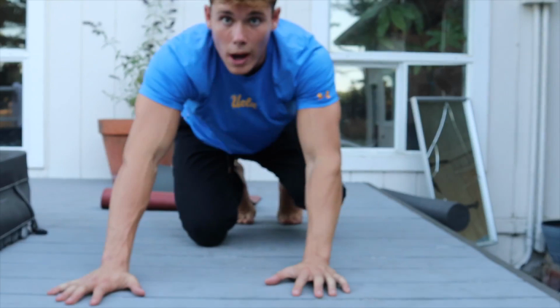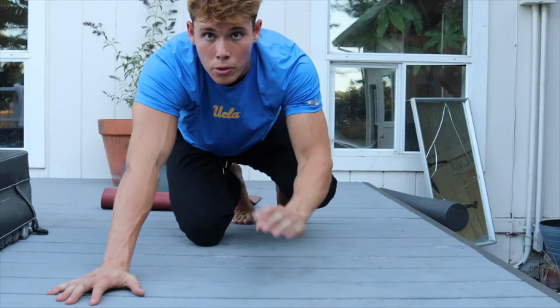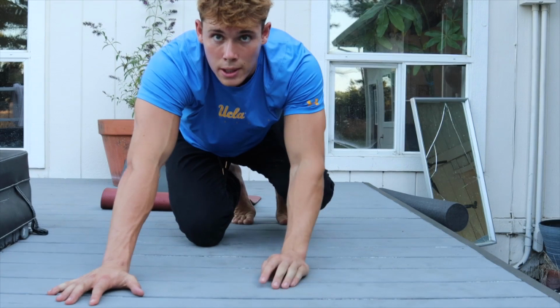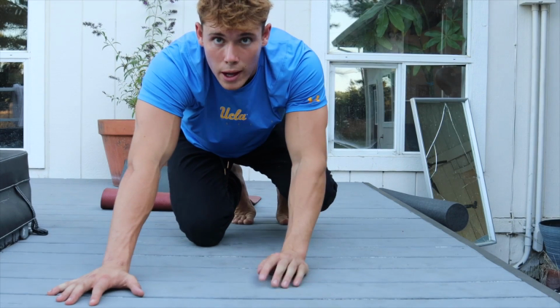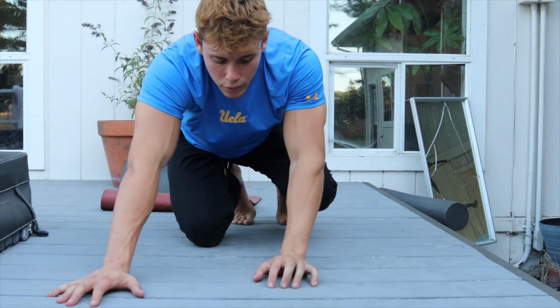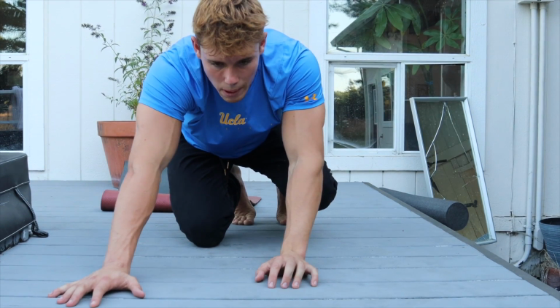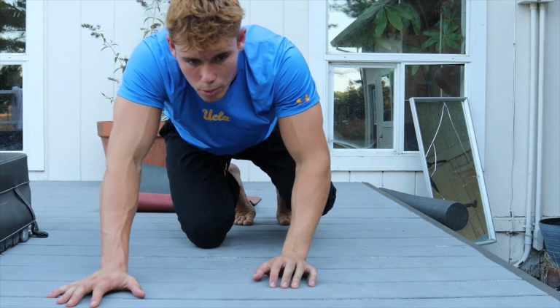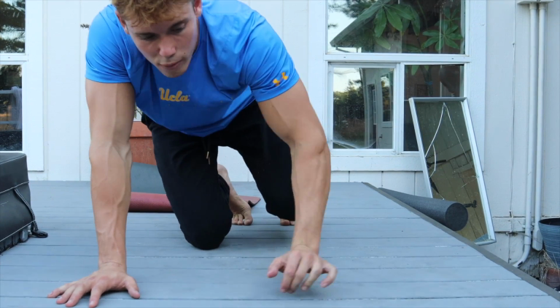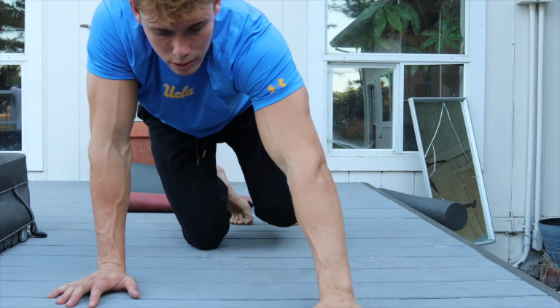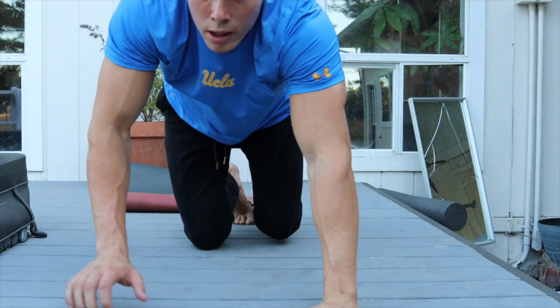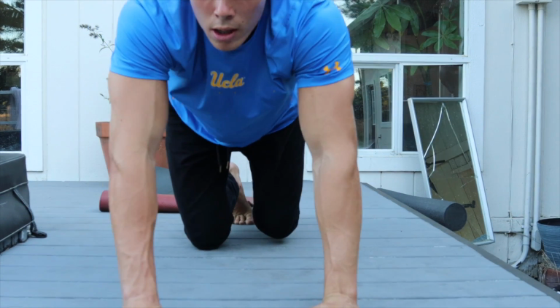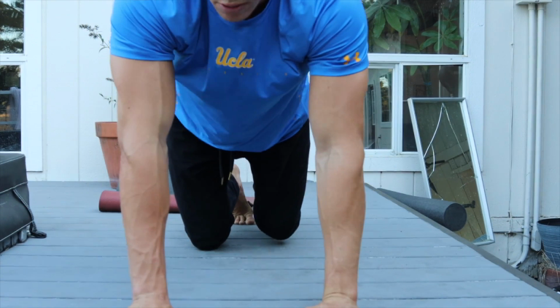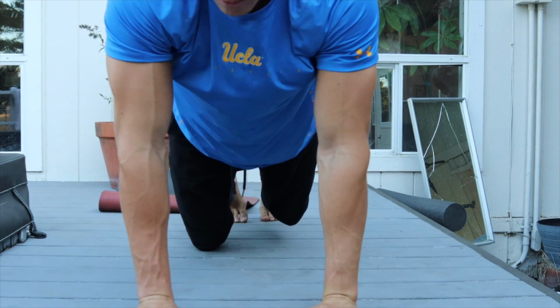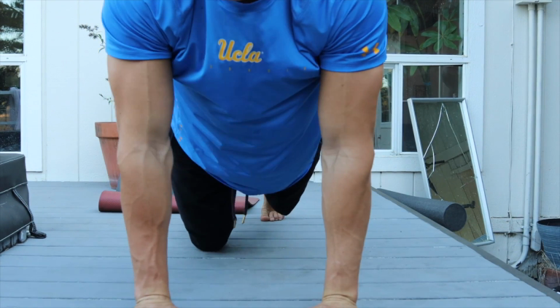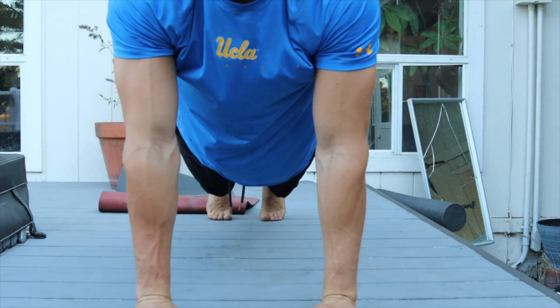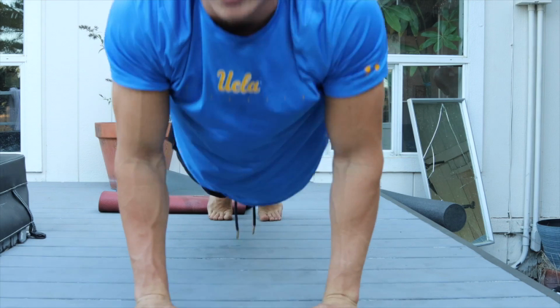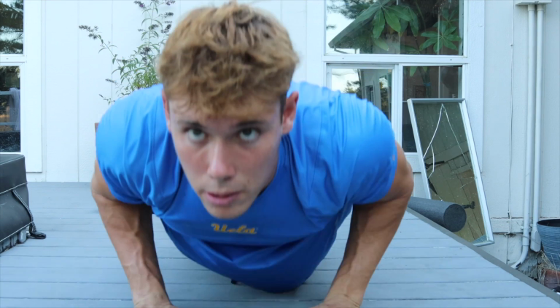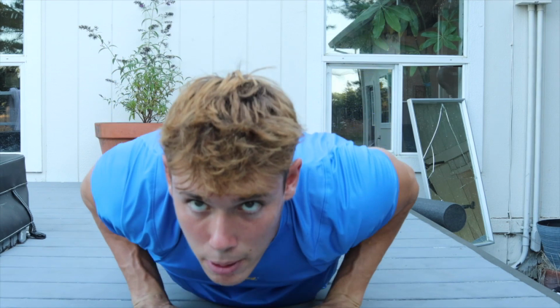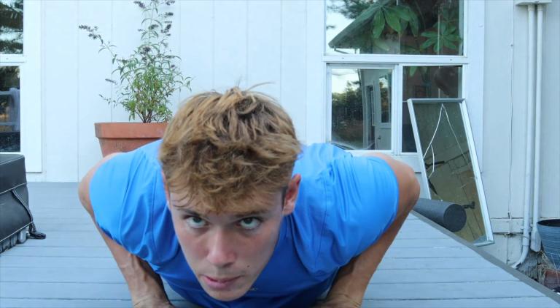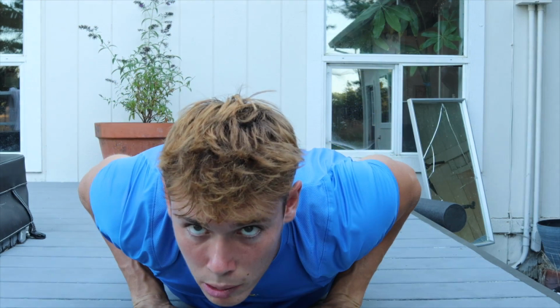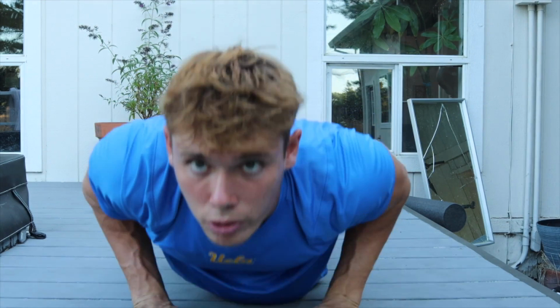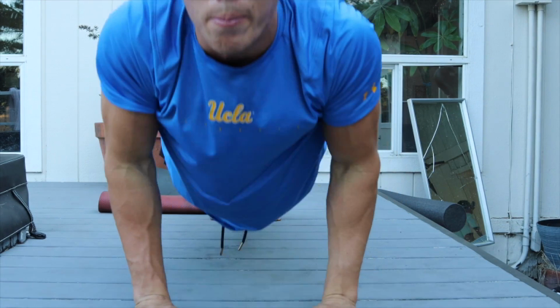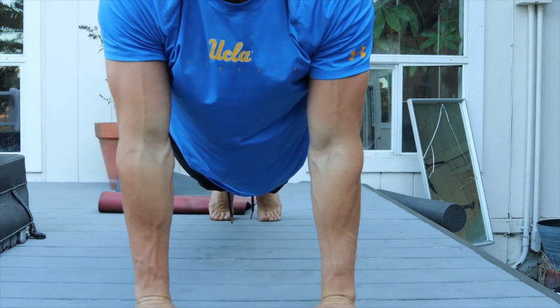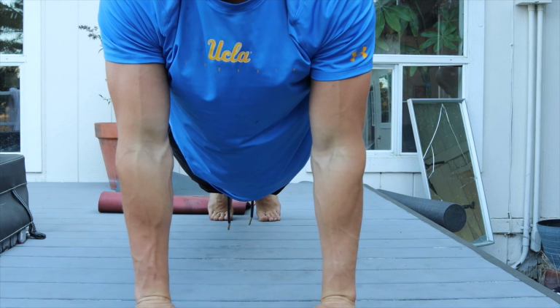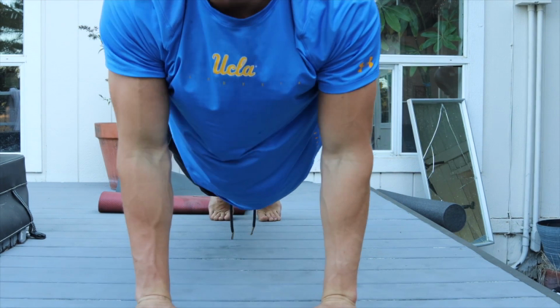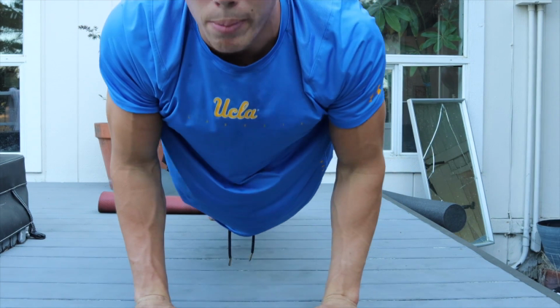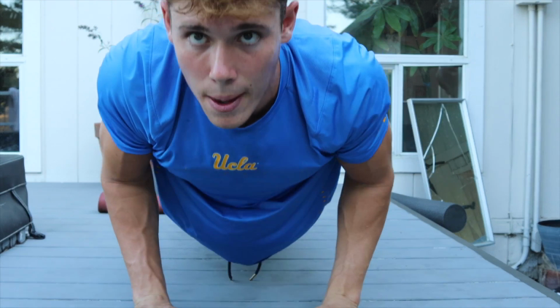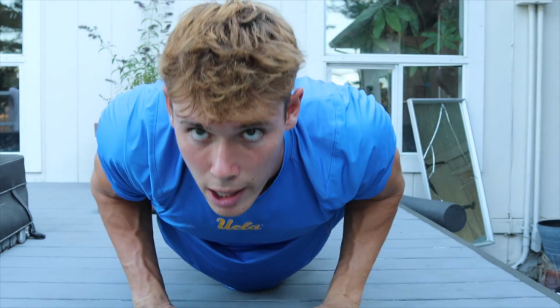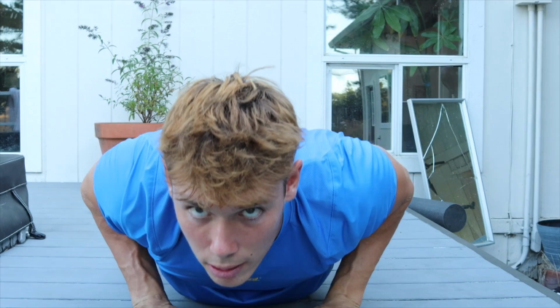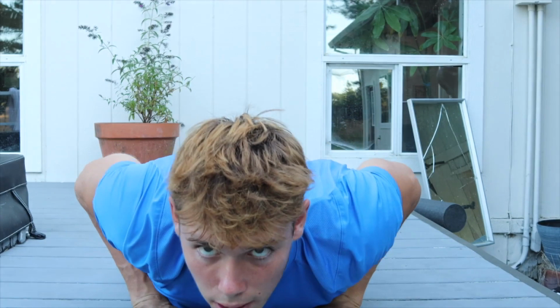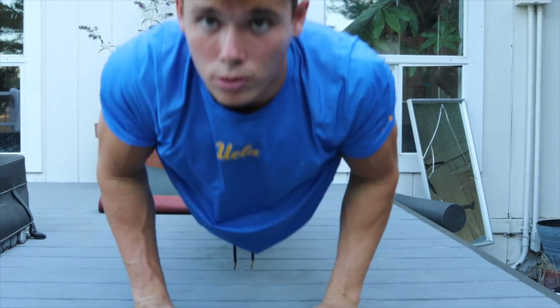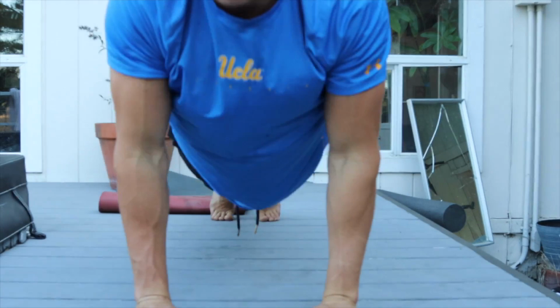After you do three sets of normal for 20 reps, you move over to military. You do 20 reps for three sets of military. Military is basically when you just go straight back, almost rubbing your biceps against your lats. So let's do 20 of these.